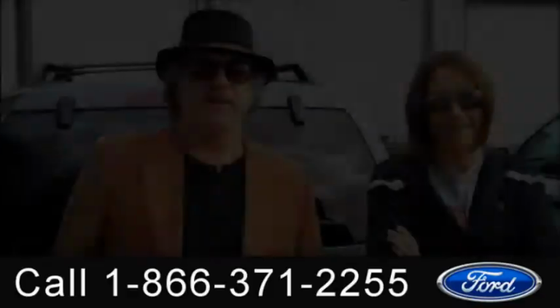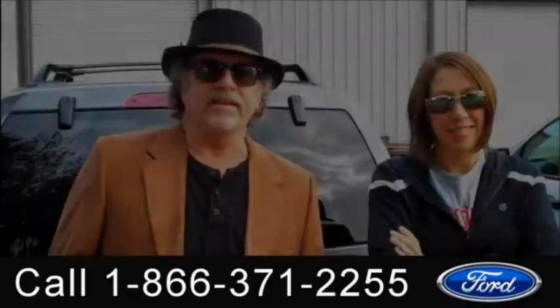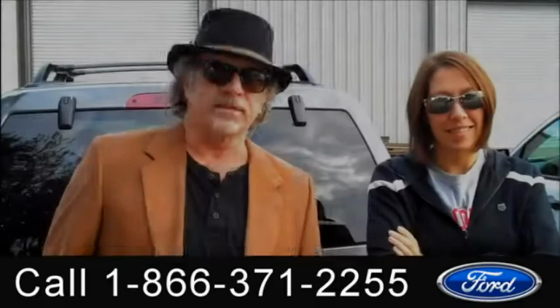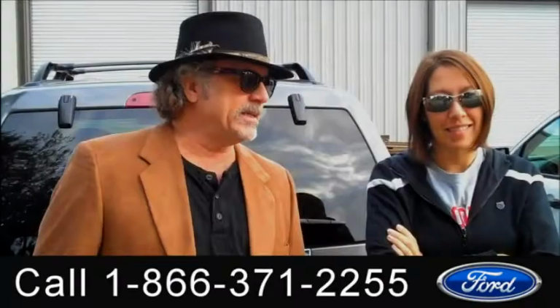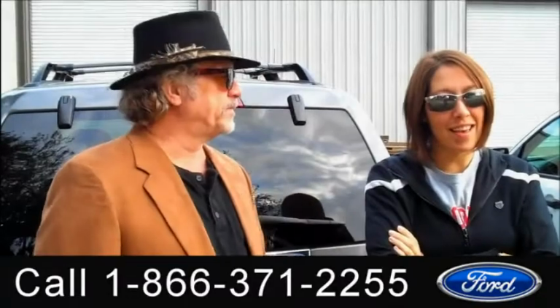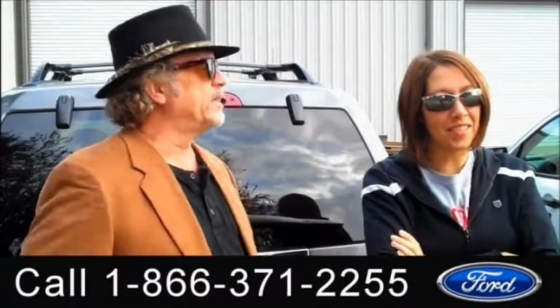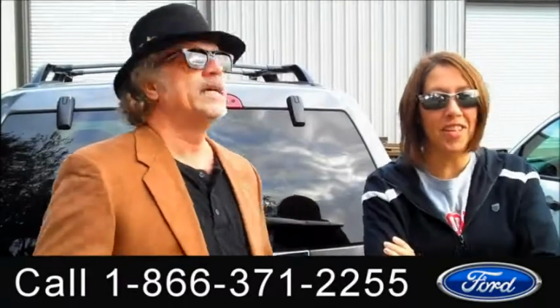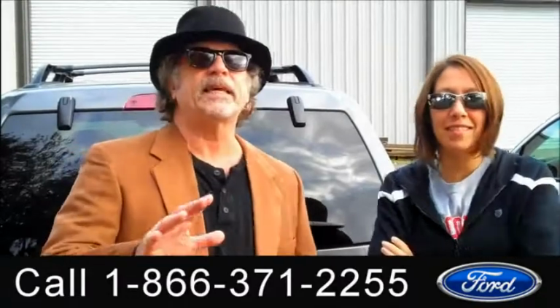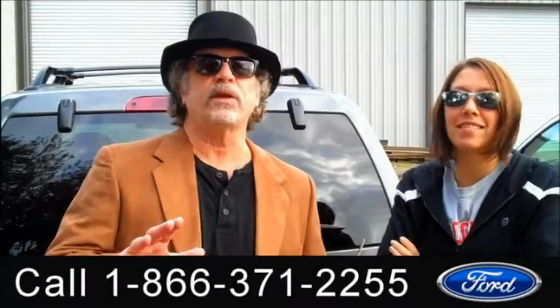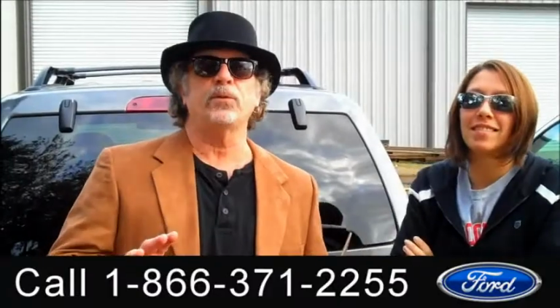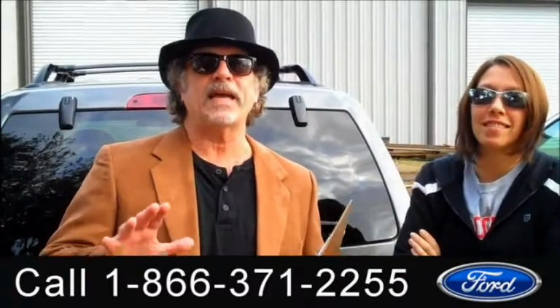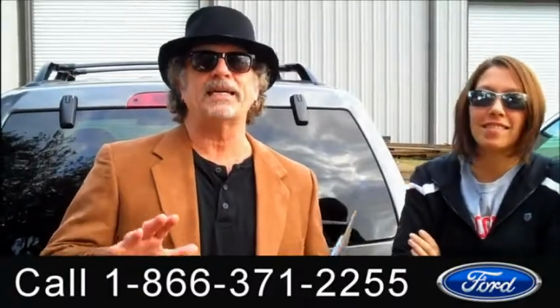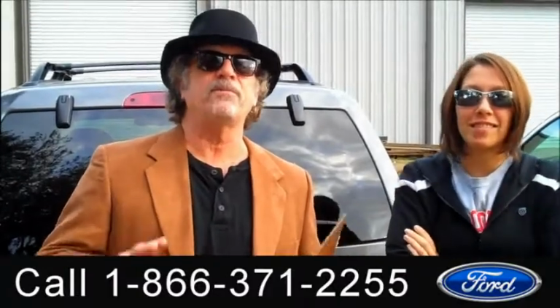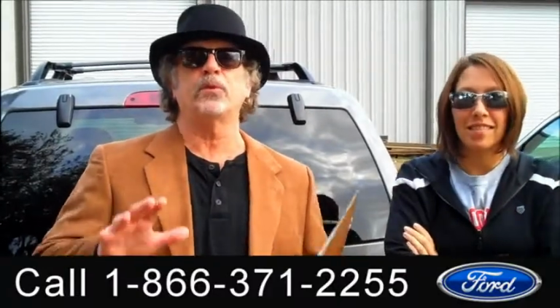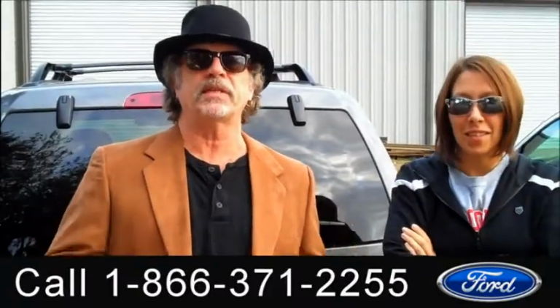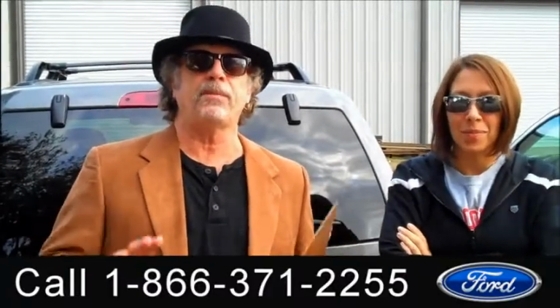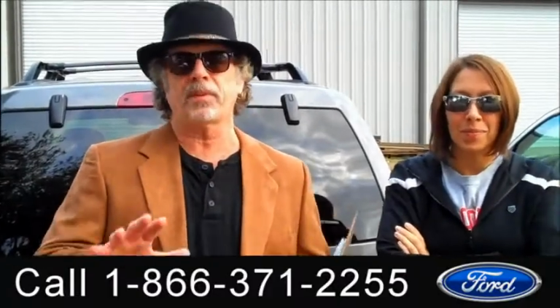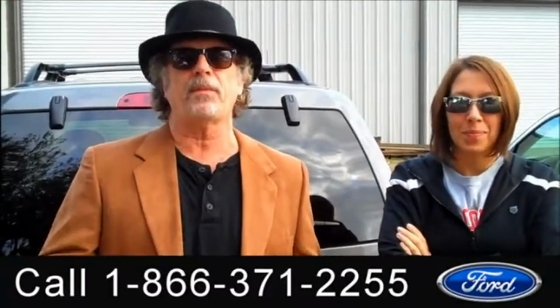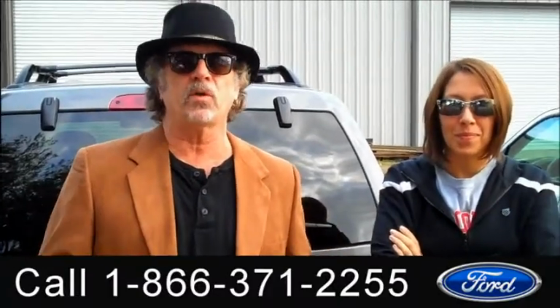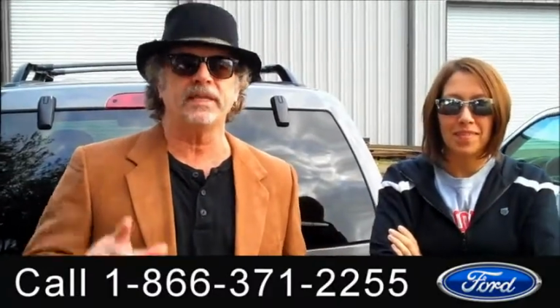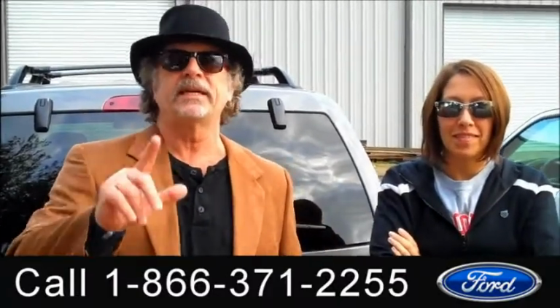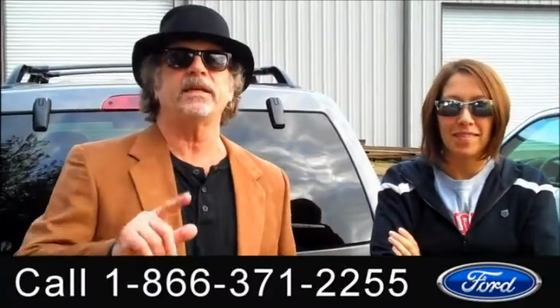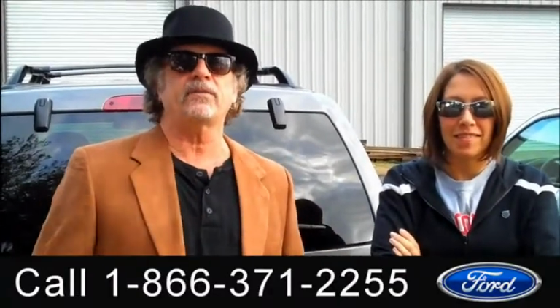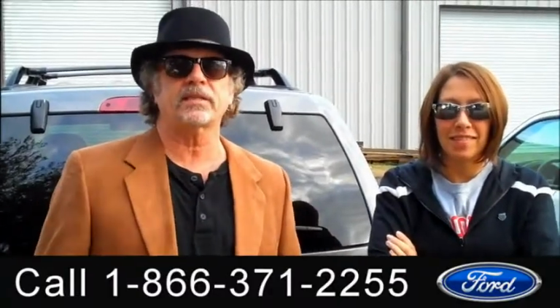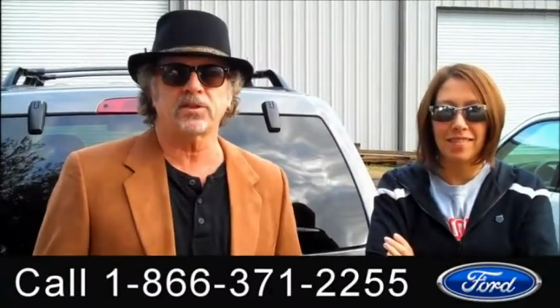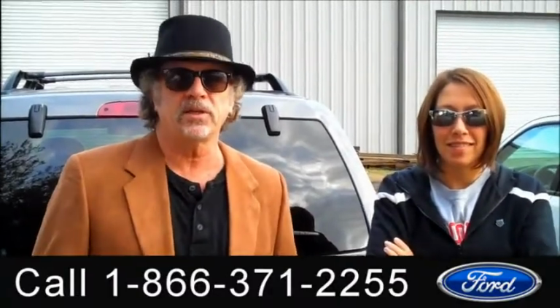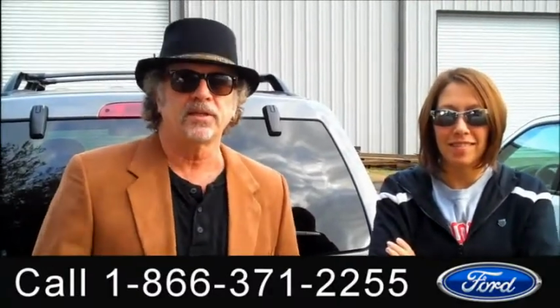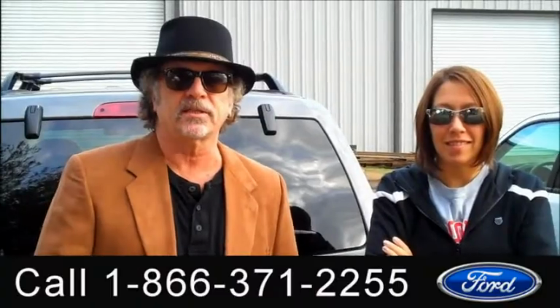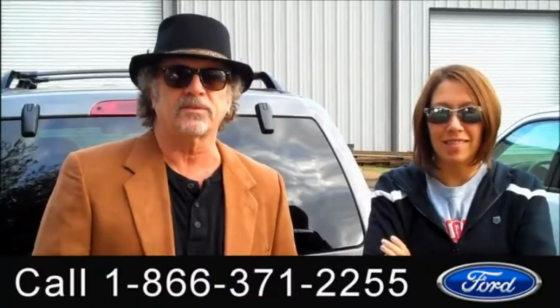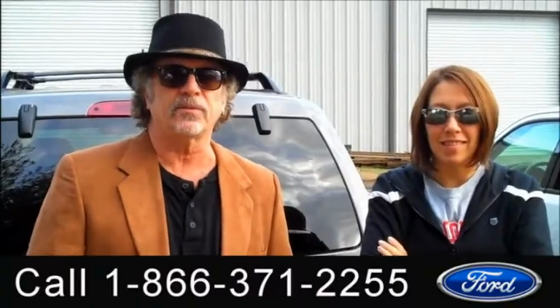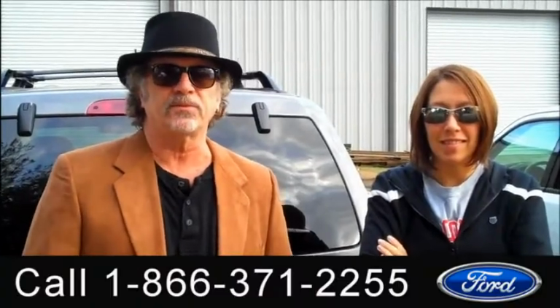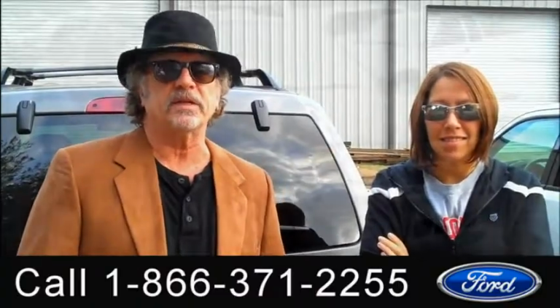Hey, this is Randy and this is Jen. SantafeFord.com — Ford Escape bumper to bumper warranty. Clean Carfax. Stay tuned, Jen's got some more information for you.